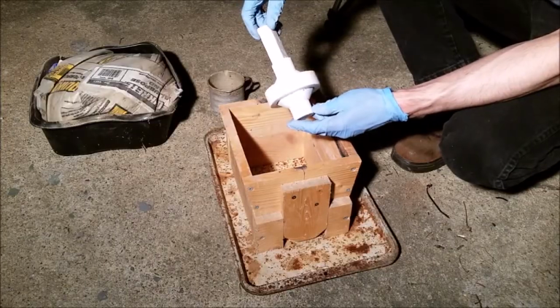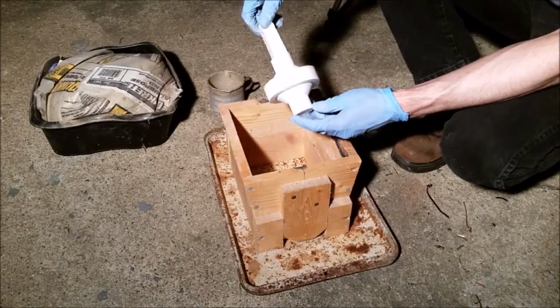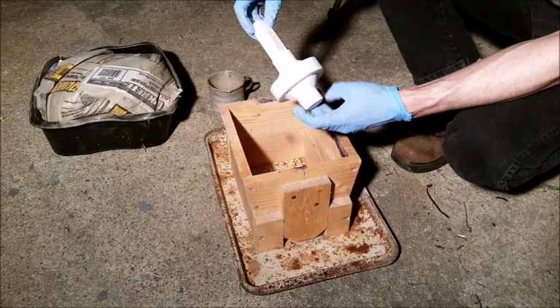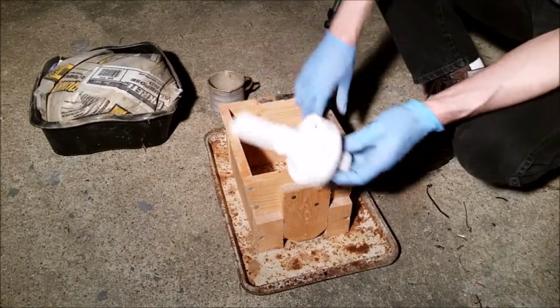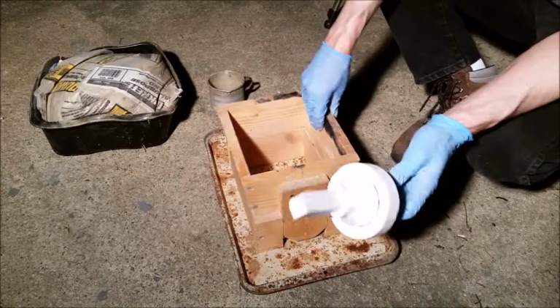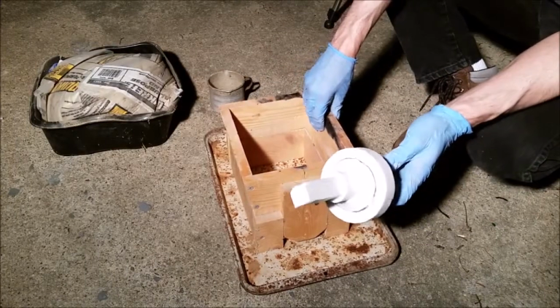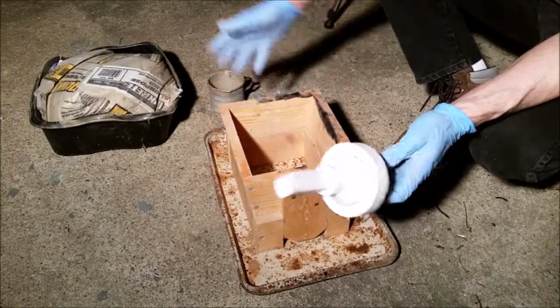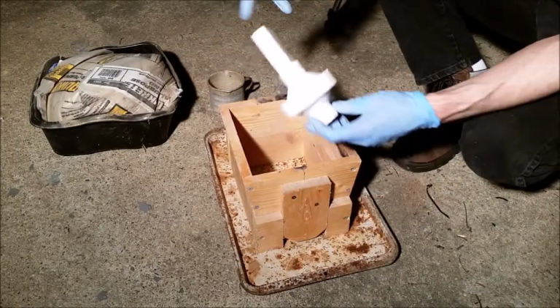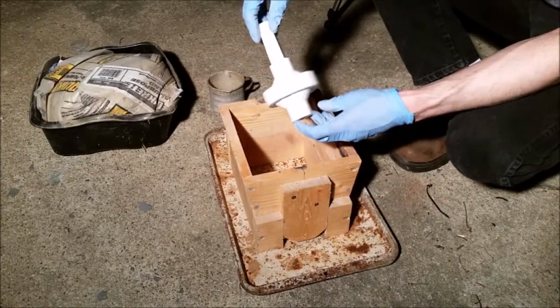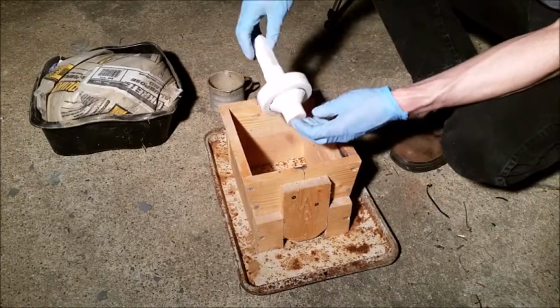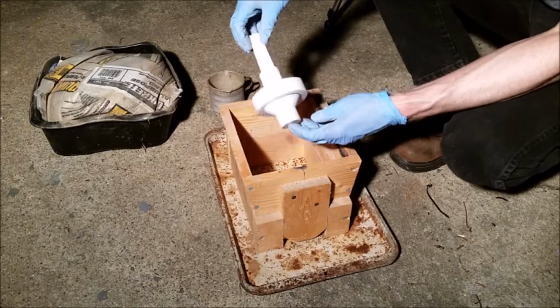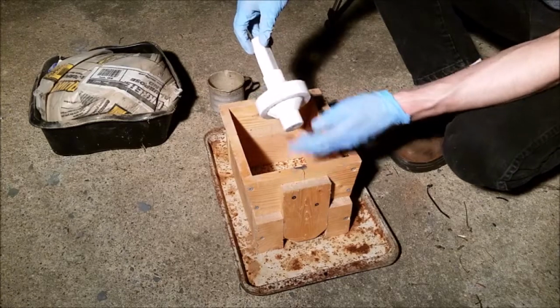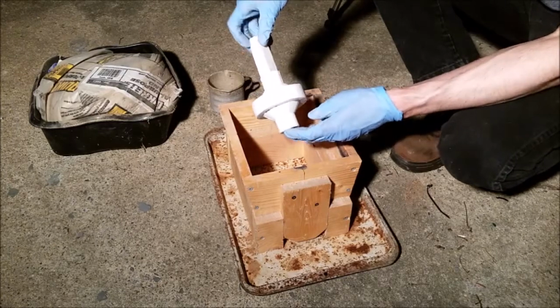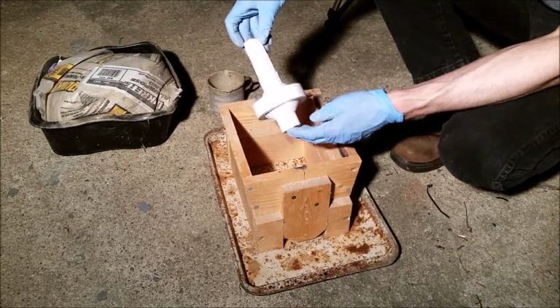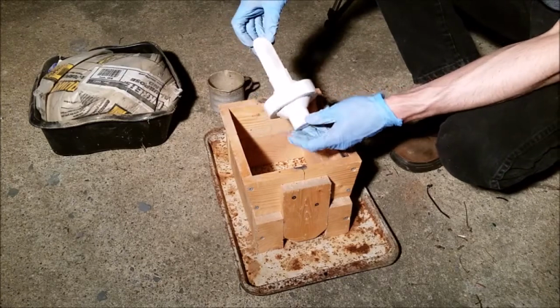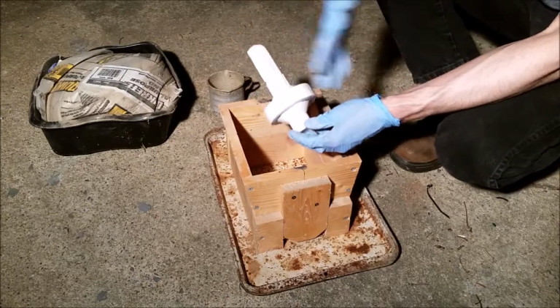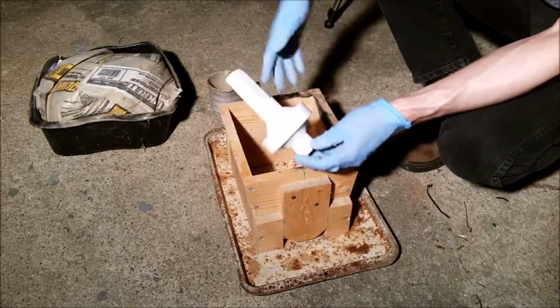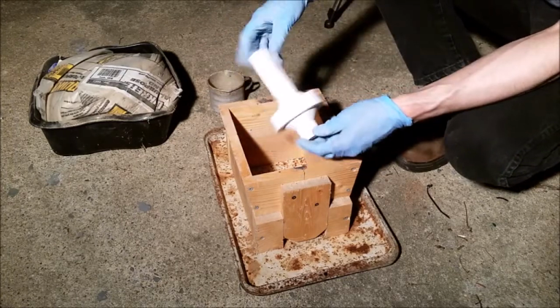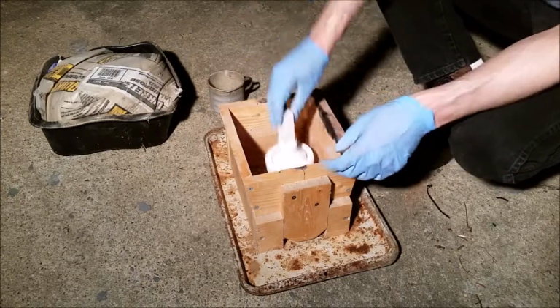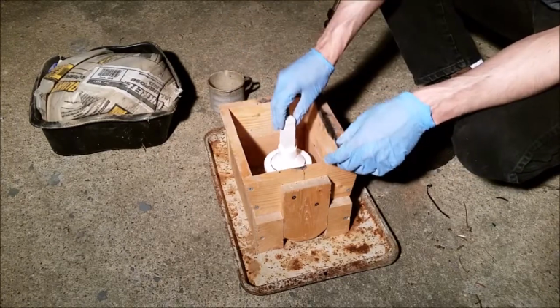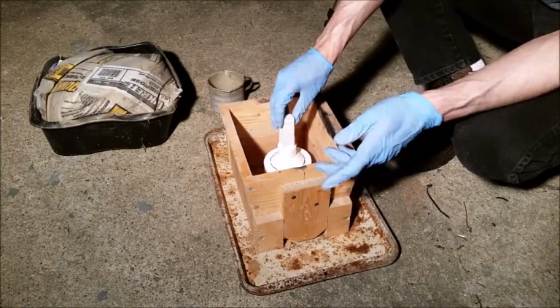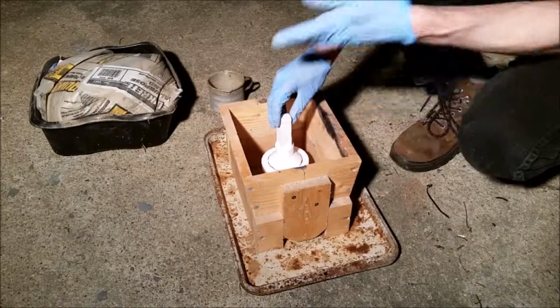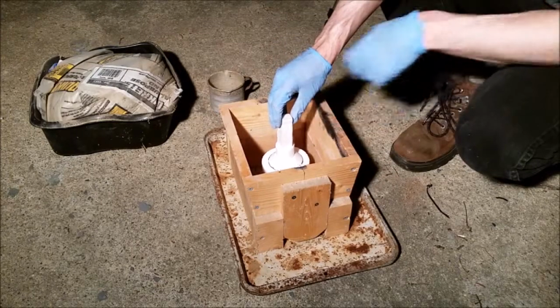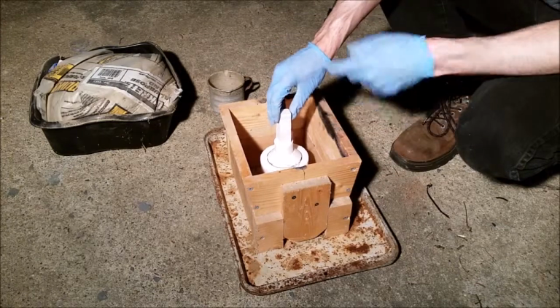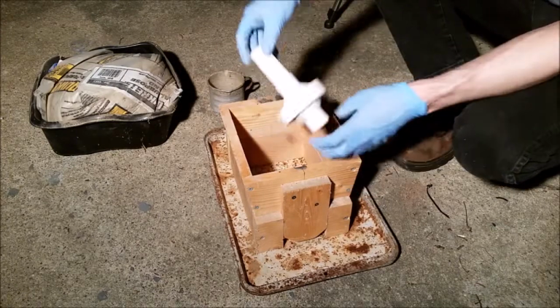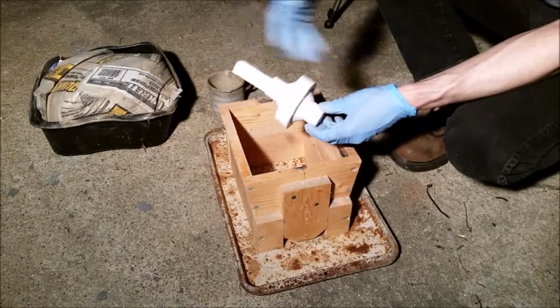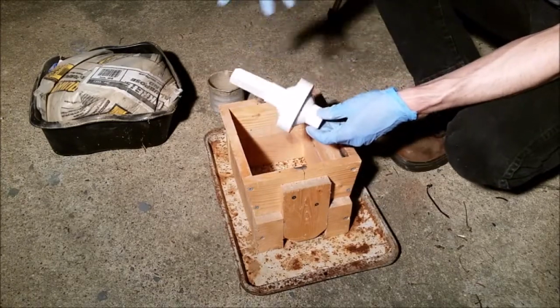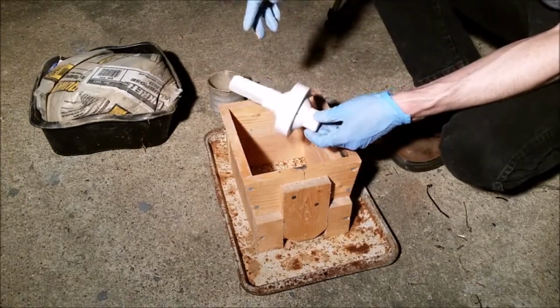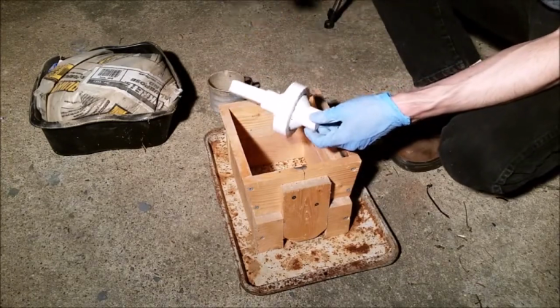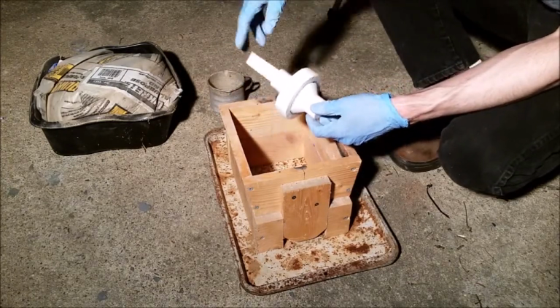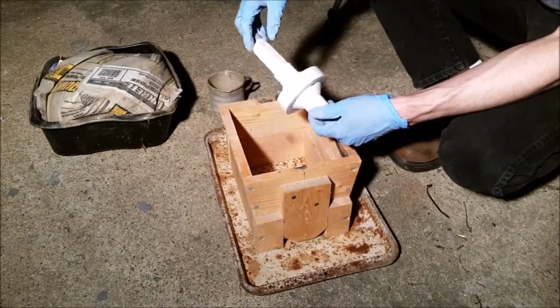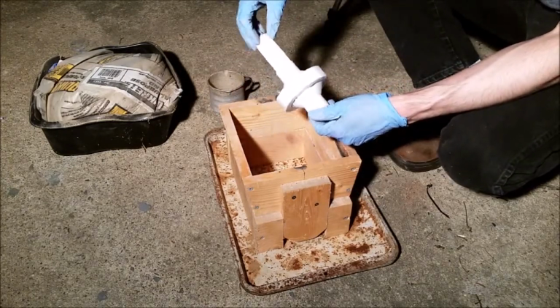Here's our mold and here's our flask — it's from a previous project of mine. So according to the internet, all I have to do is put some sand in there, put this in here, and then pour molten aluminum and it's going to fill the mold and it's going to be perfect. So let's see how that comes out.